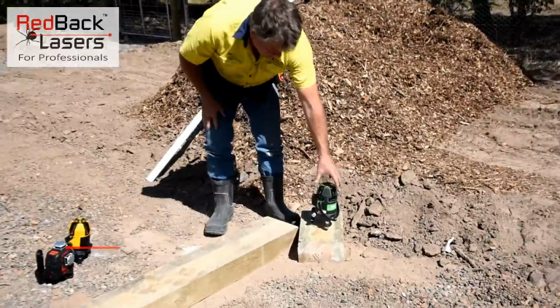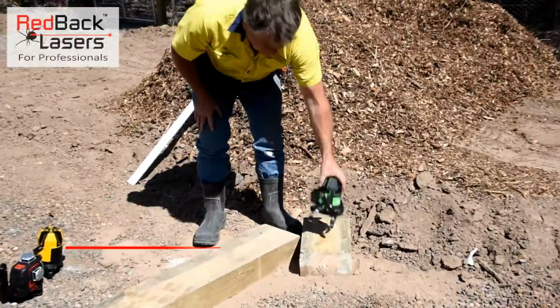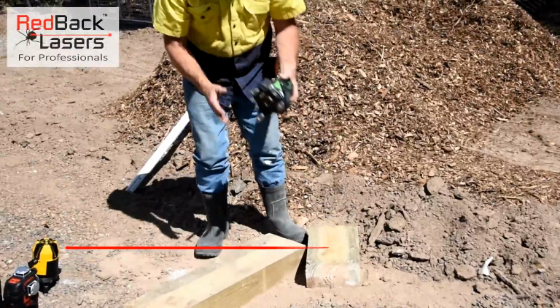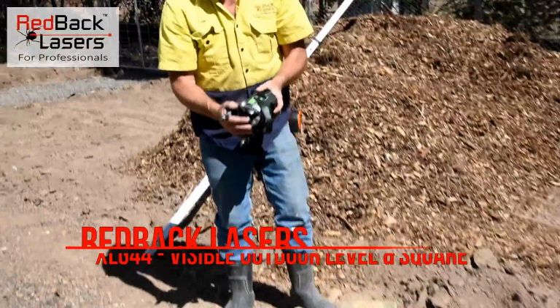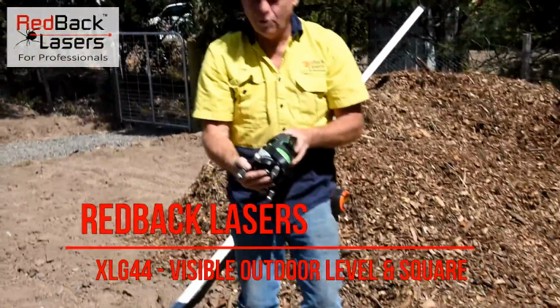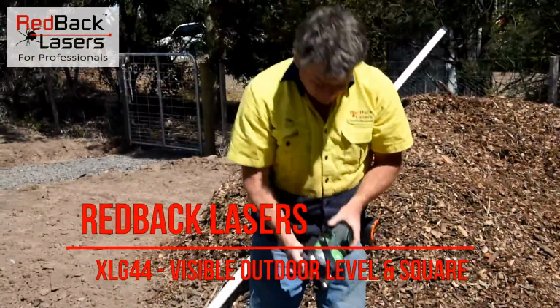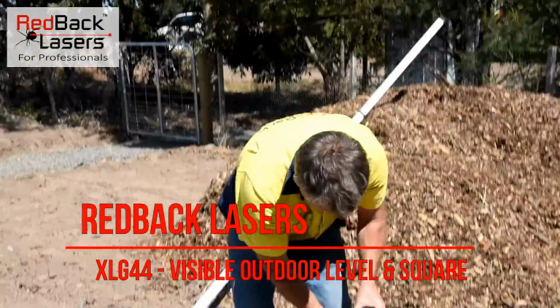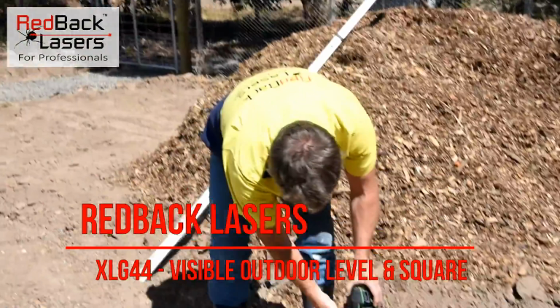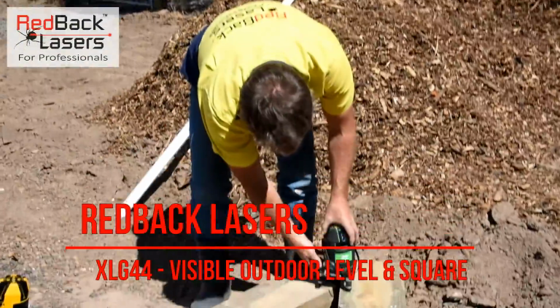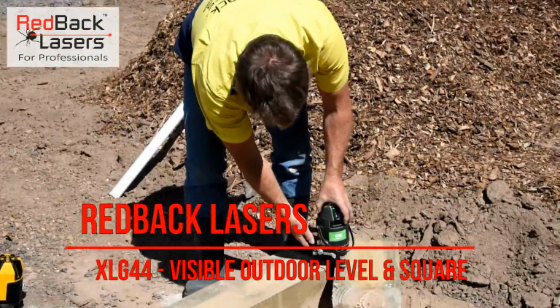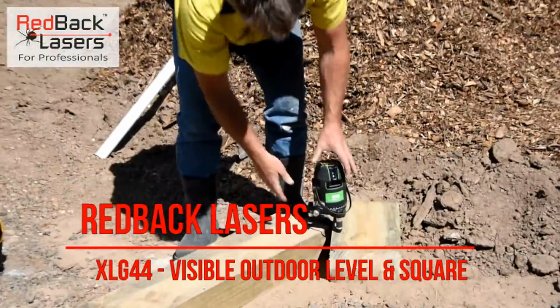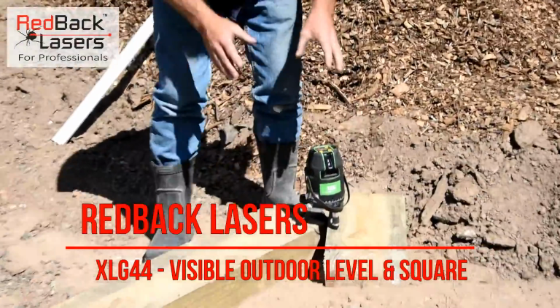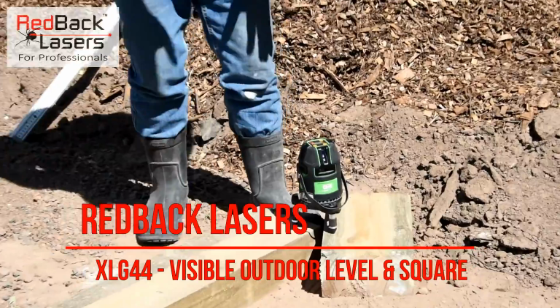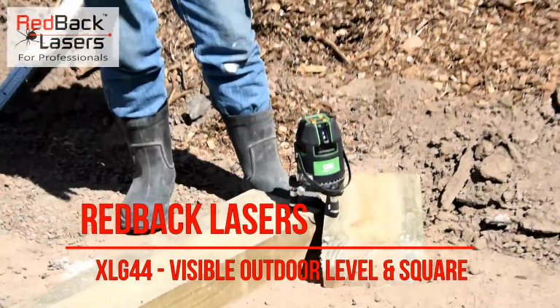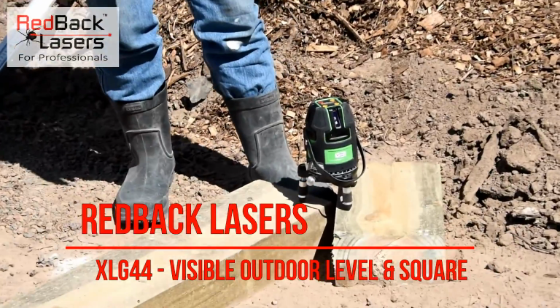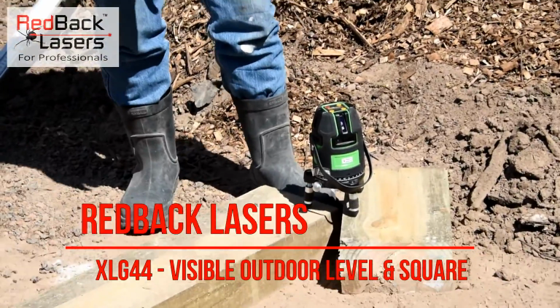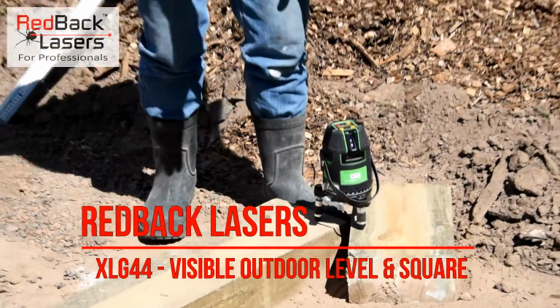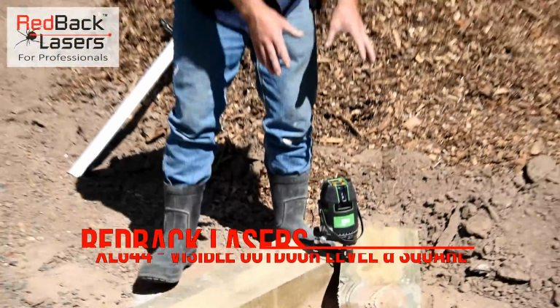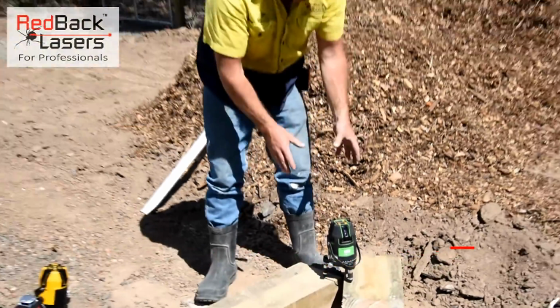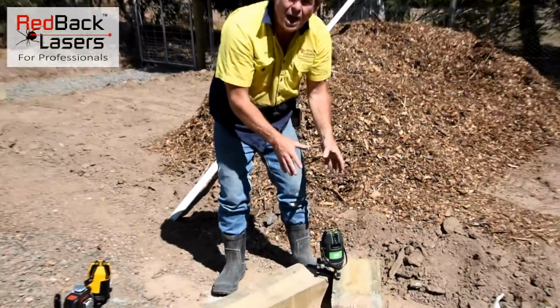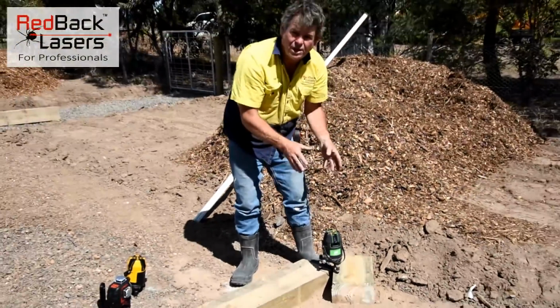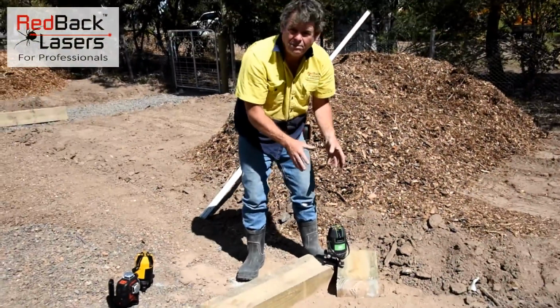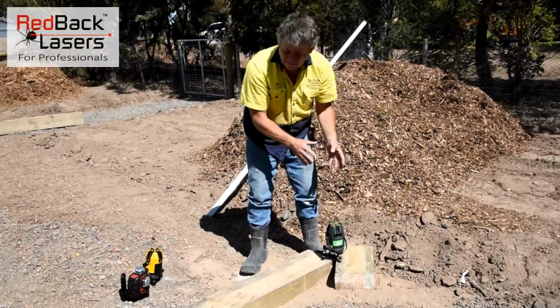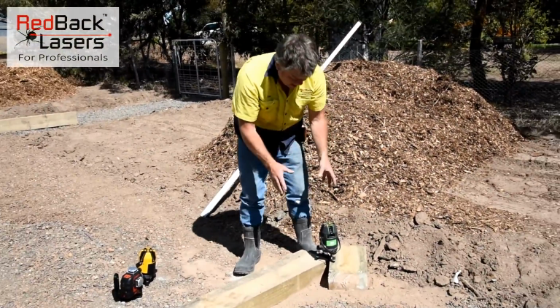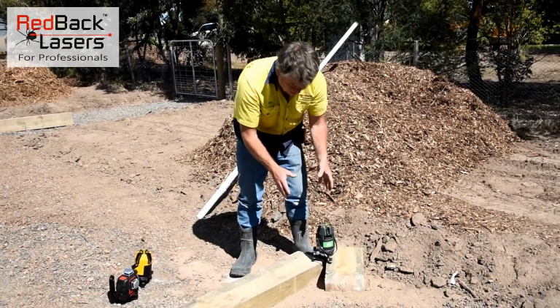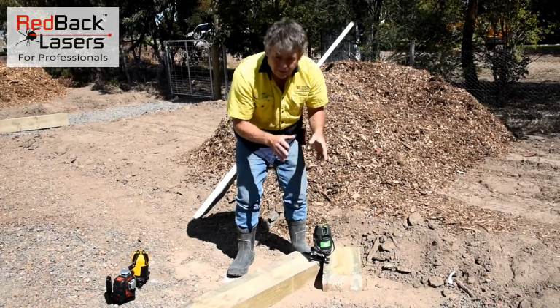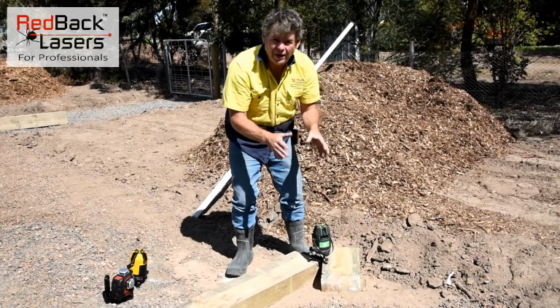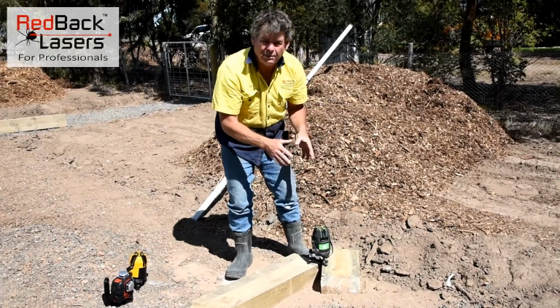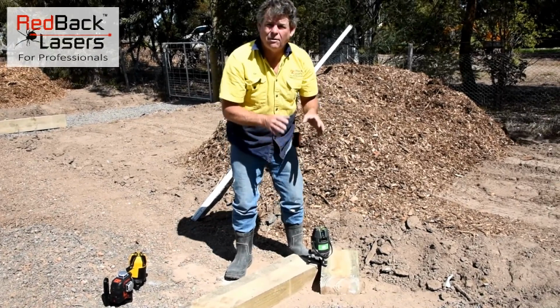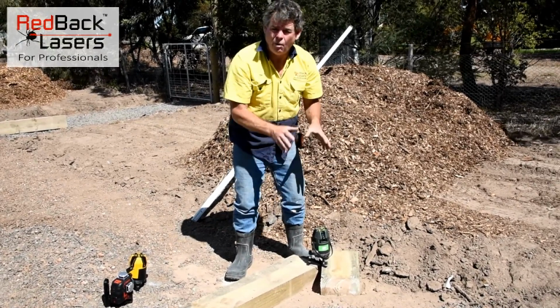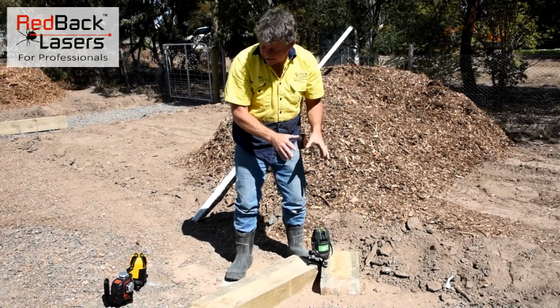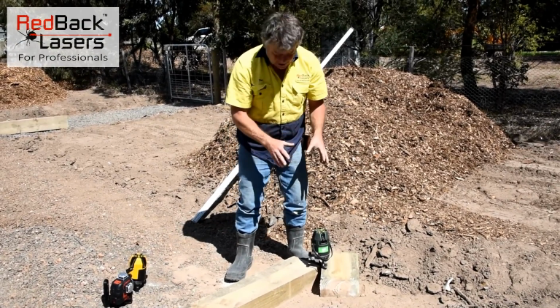Here's my new favourite laser, the XLG44. This is an electronic levelling laser, a line laser. It's a class 3 green beam. There's a few advantages I'm going to go over as to why I'd get this laser.